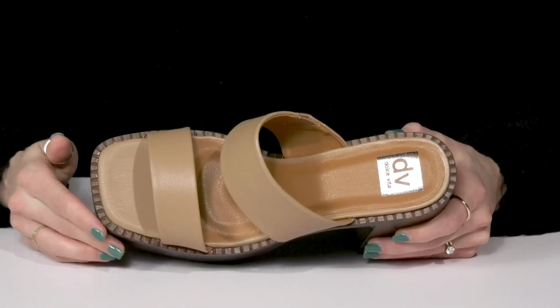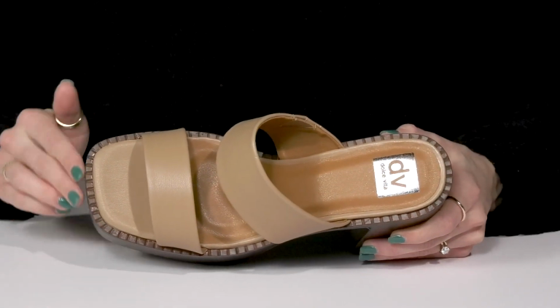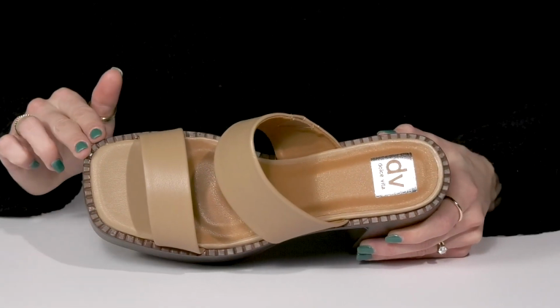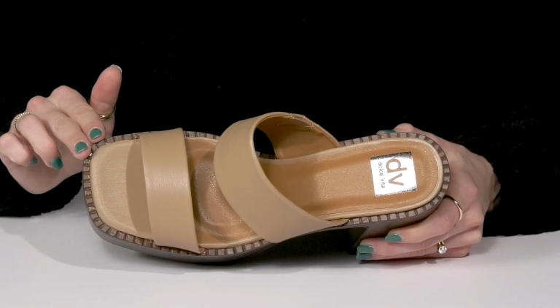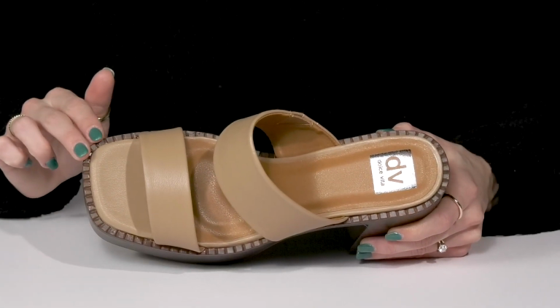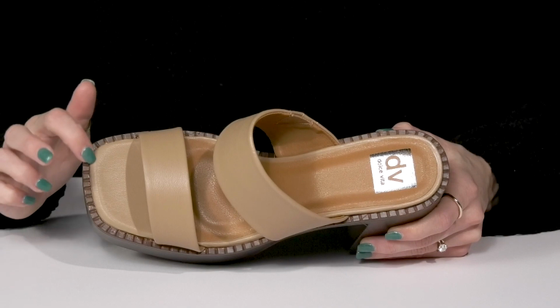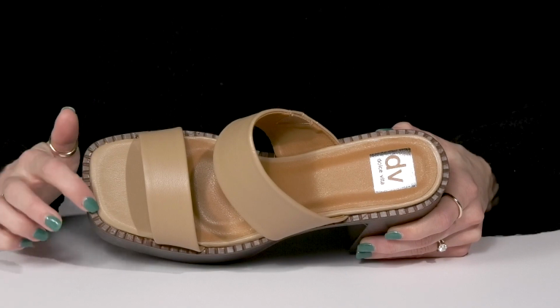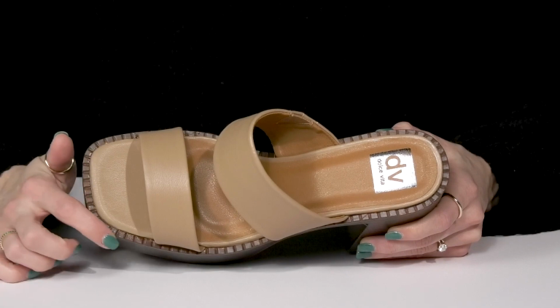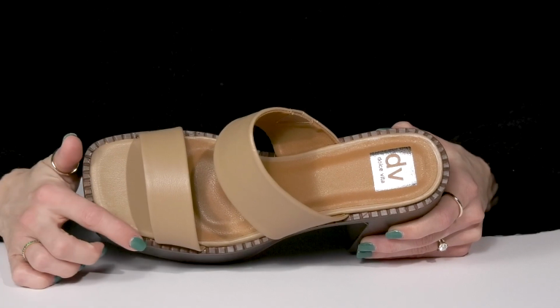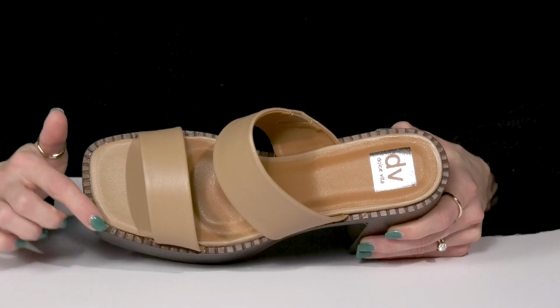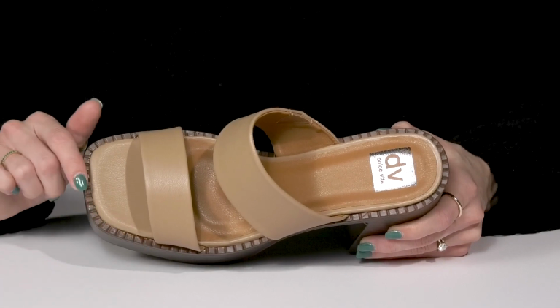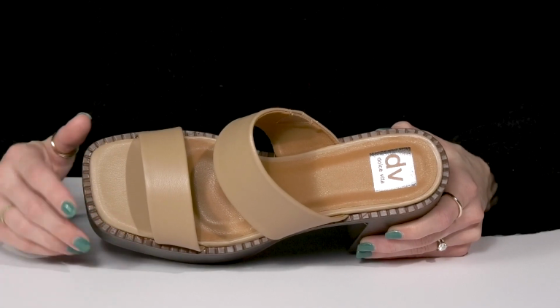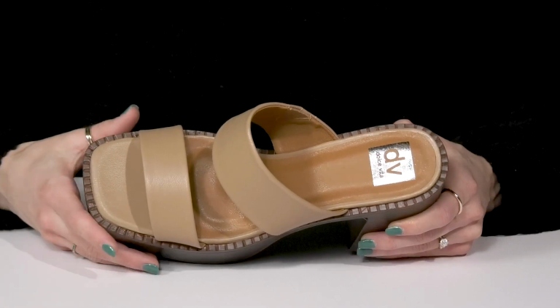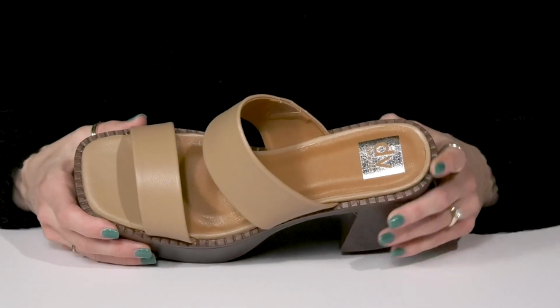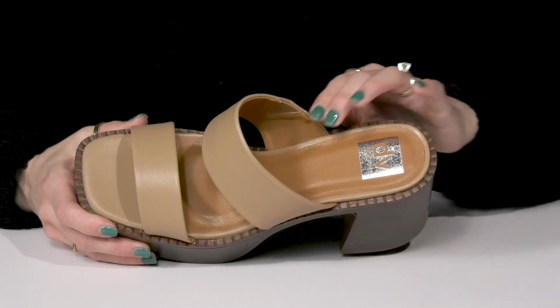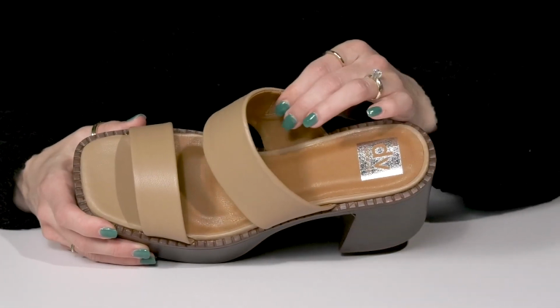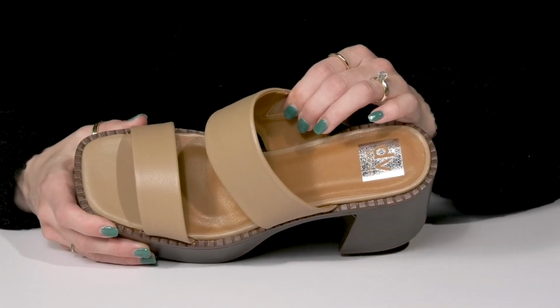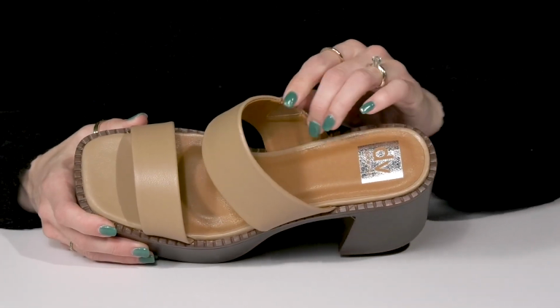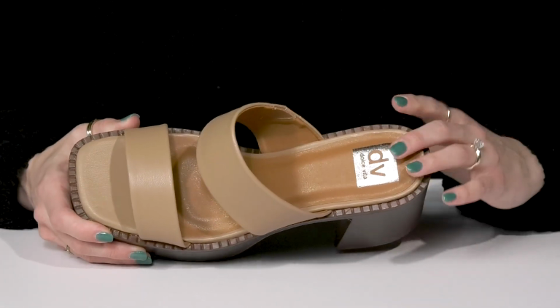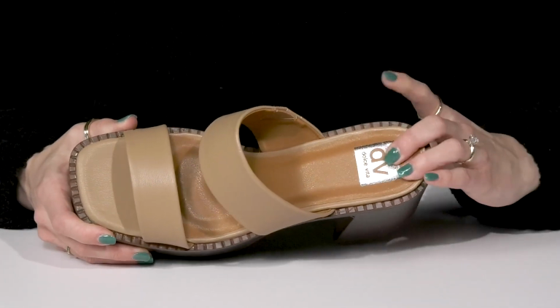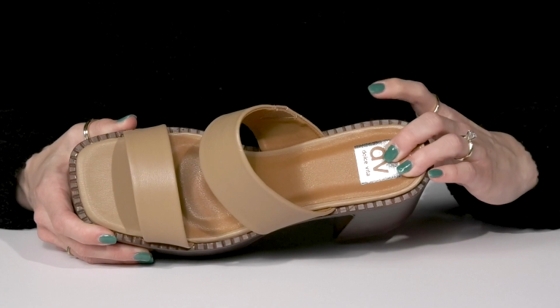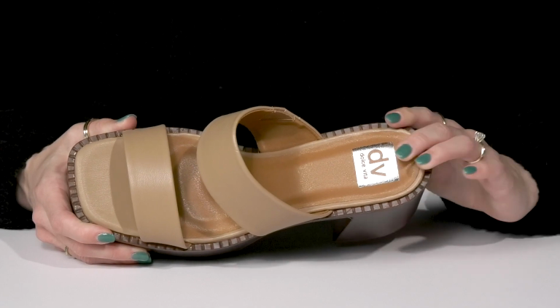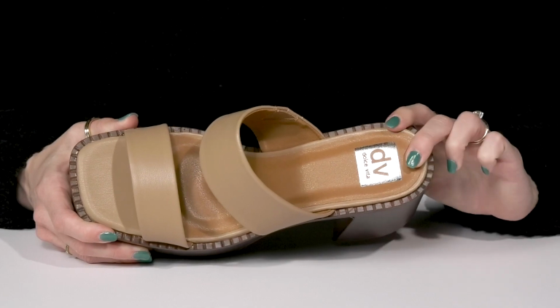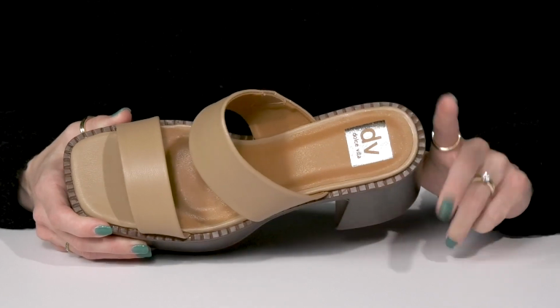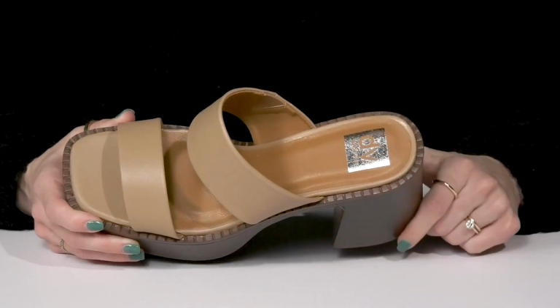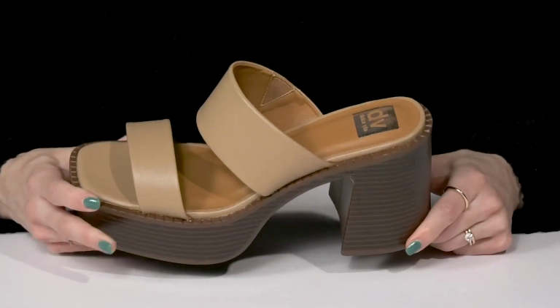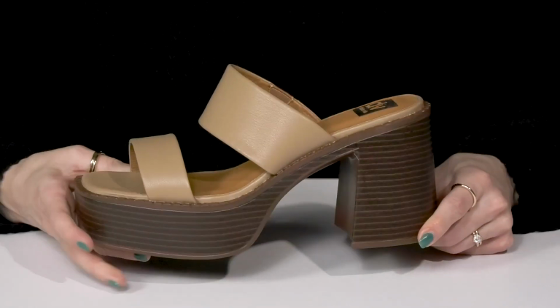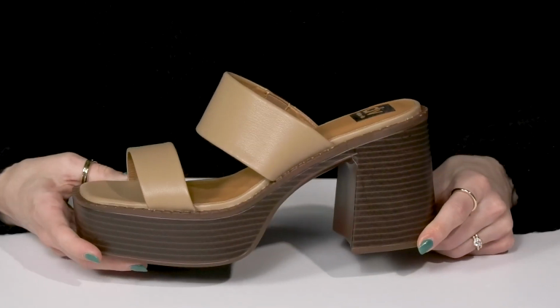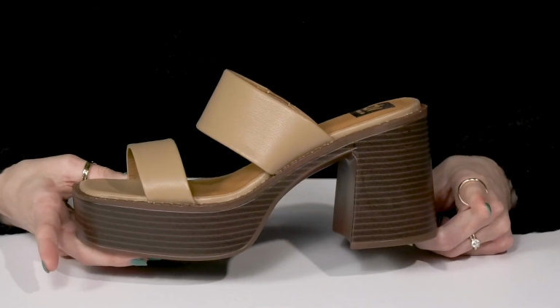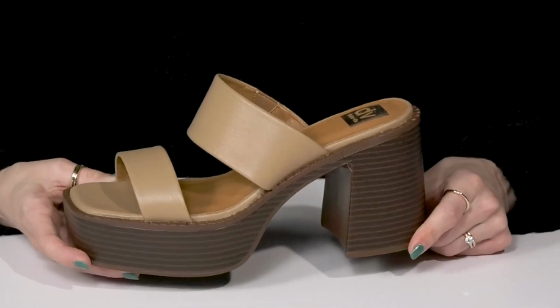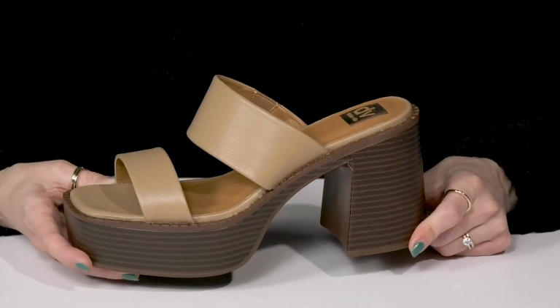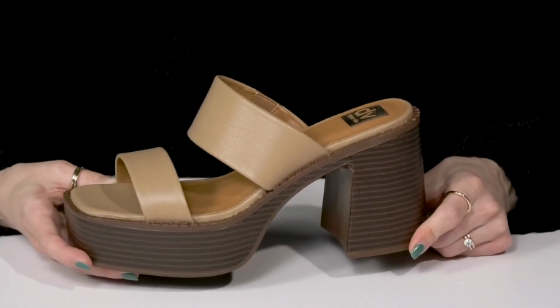I love the open square toe silhouette with this intricate detailing around the midsole. They also have a soft man-made lining and a cushioned footbed to keep you comfortable as you walk around in this super cute style.